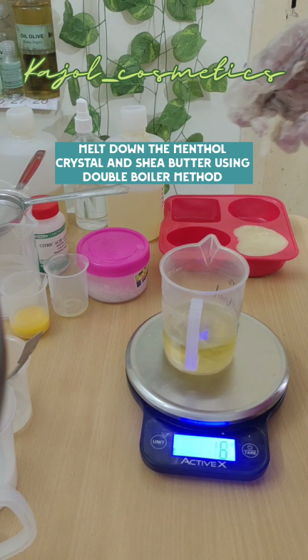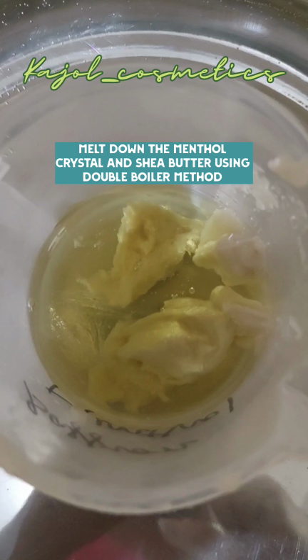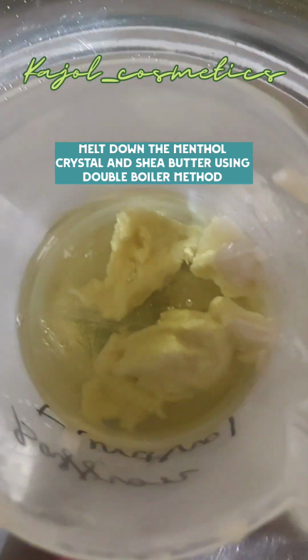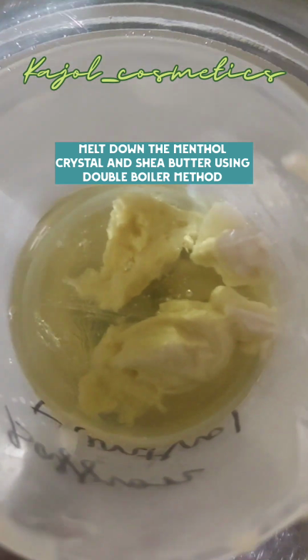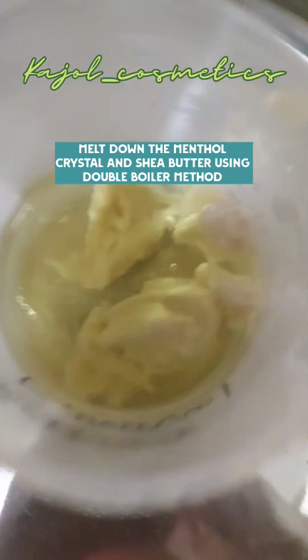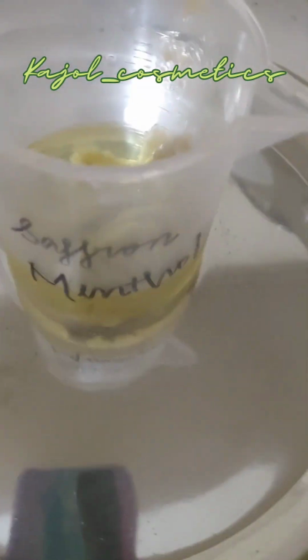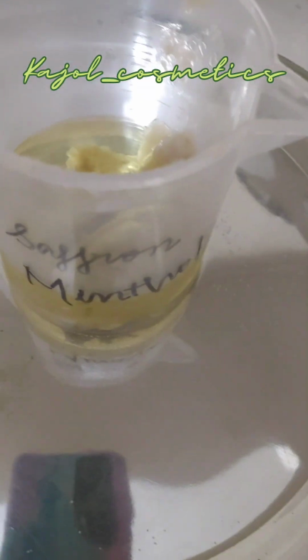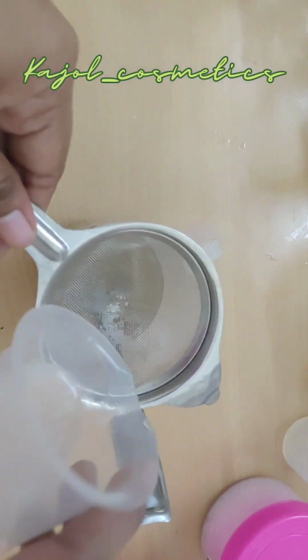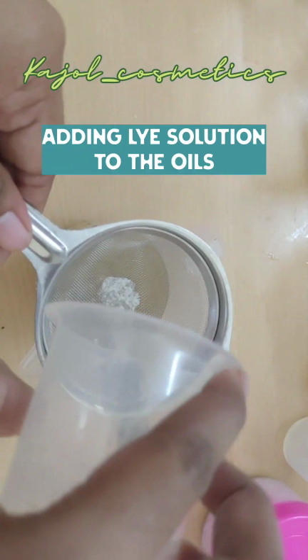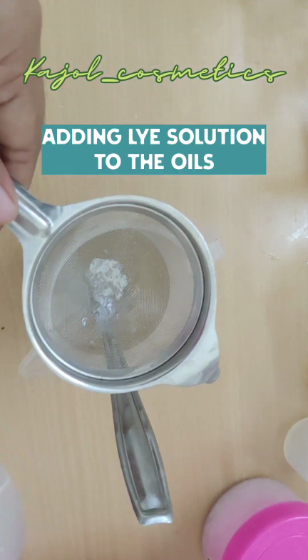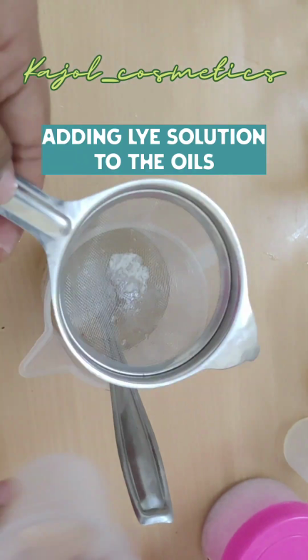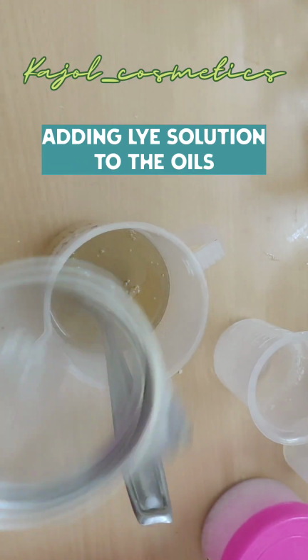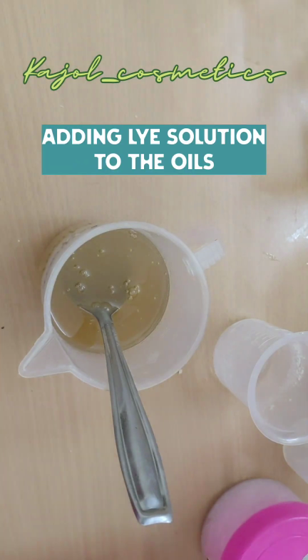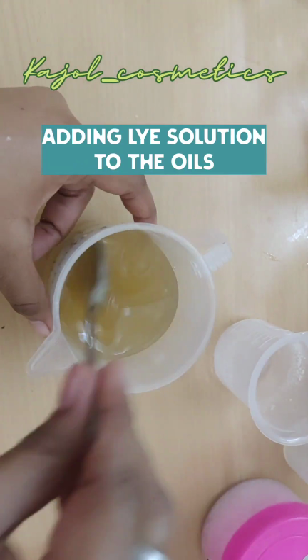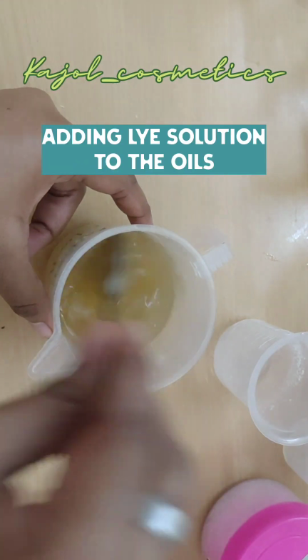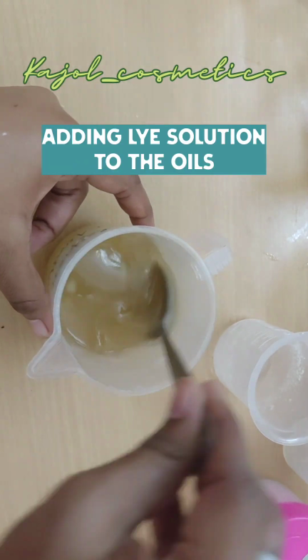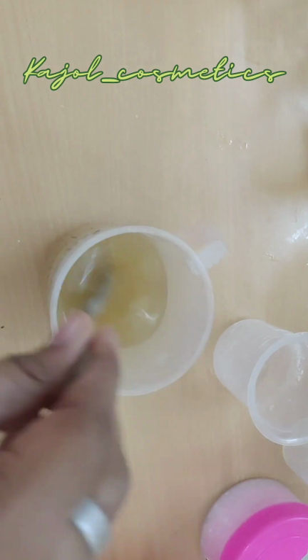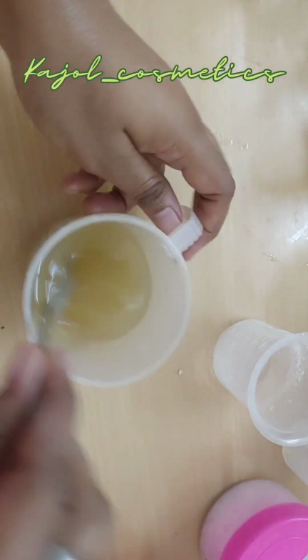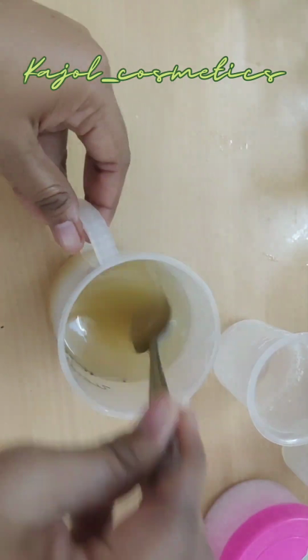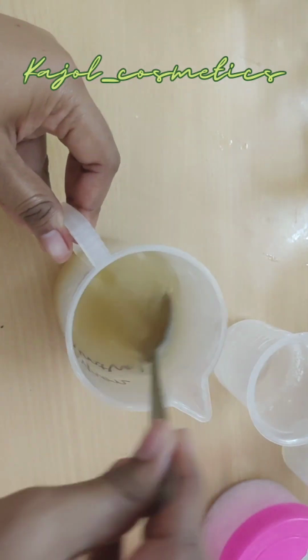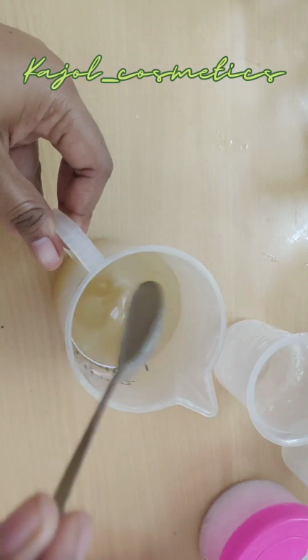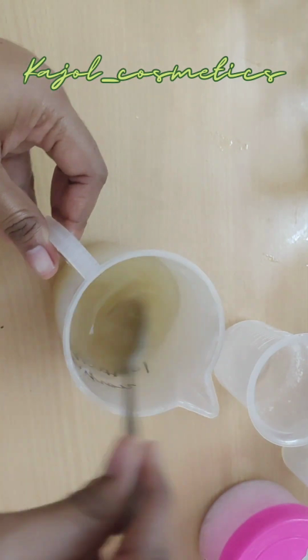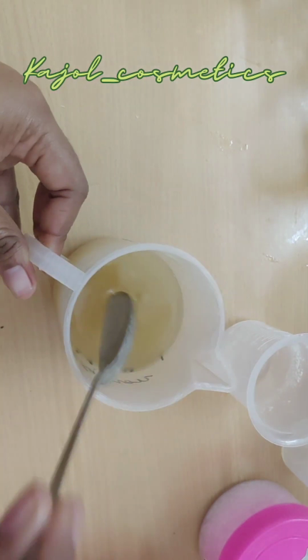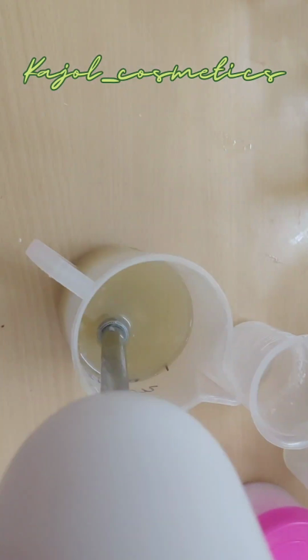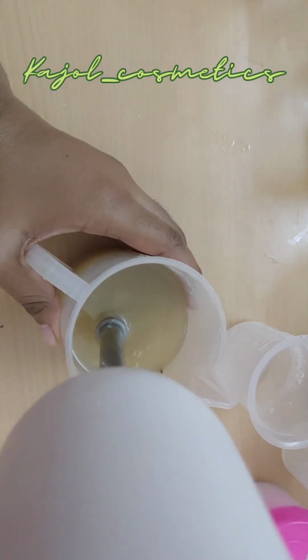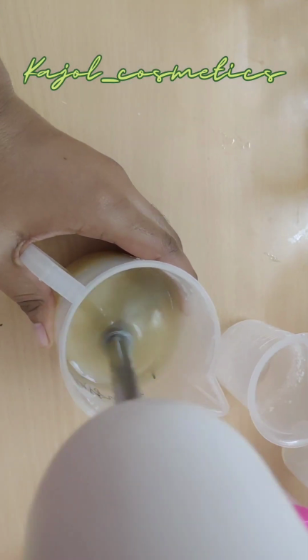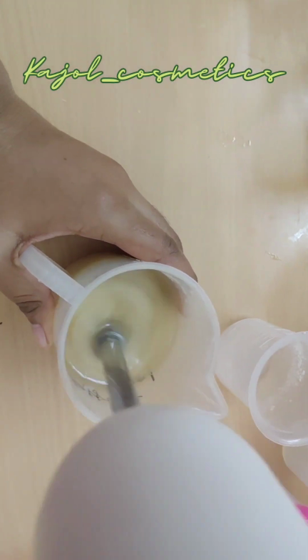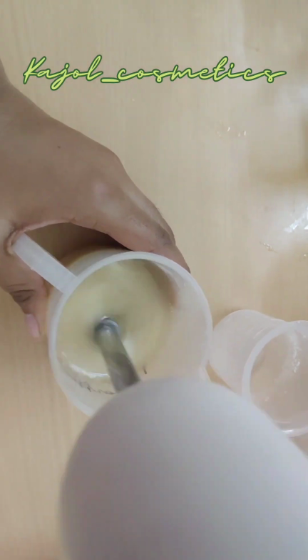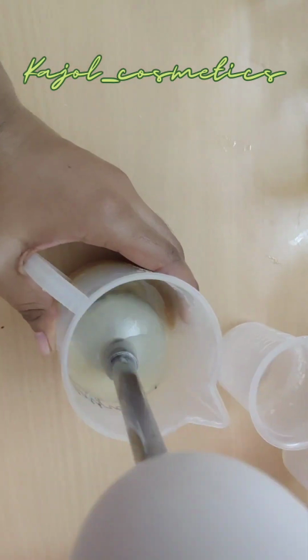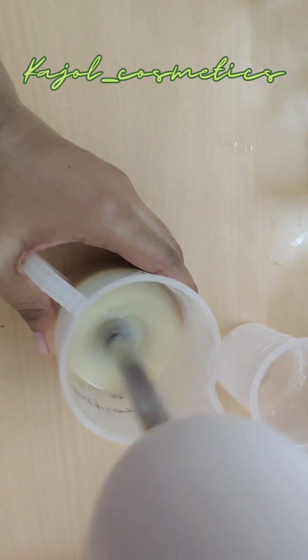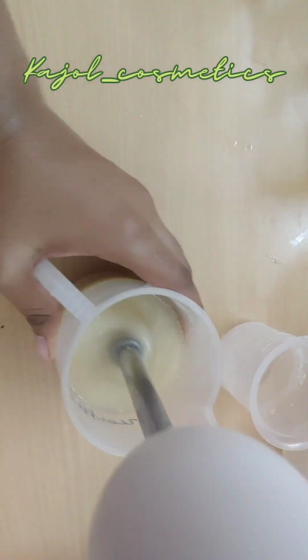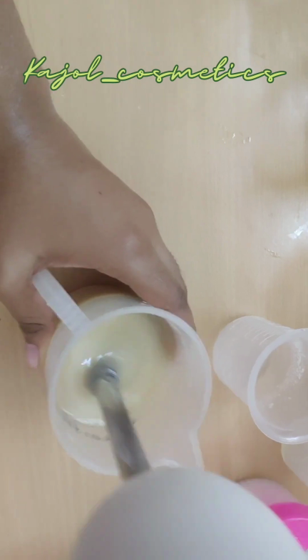It's time to melt down our shea butter and menthol crystals. After melting down, we can add our lye solution to the oils. I'm bringing the batter to a thick trace.